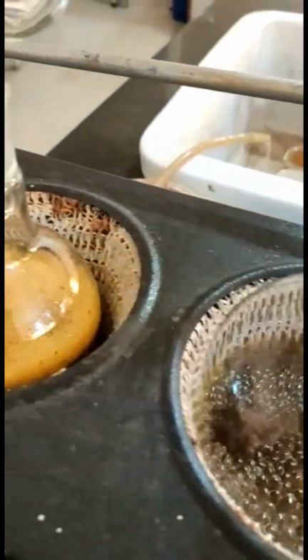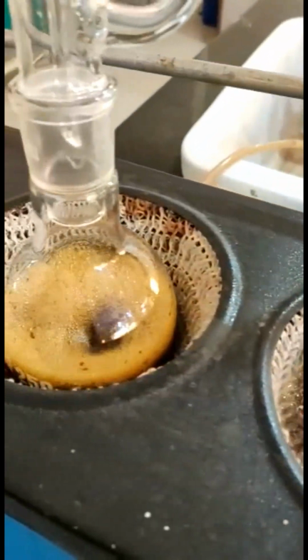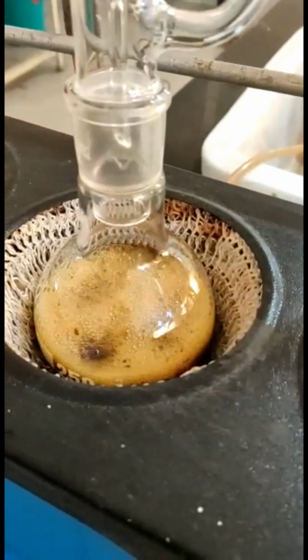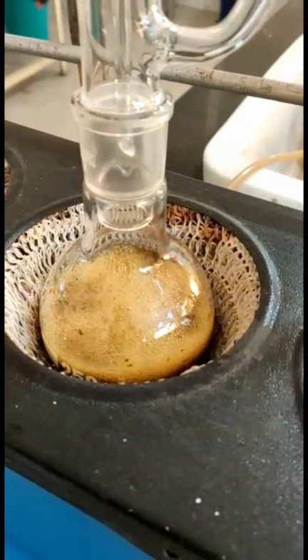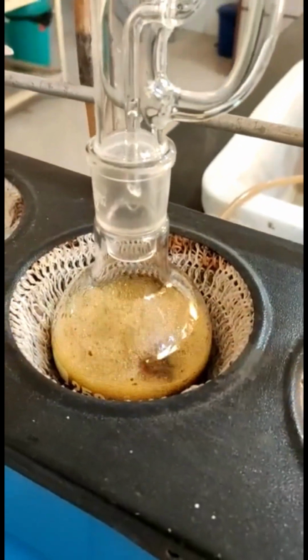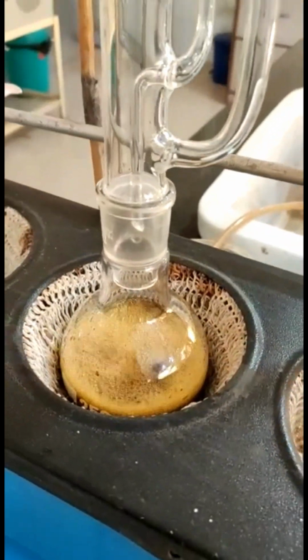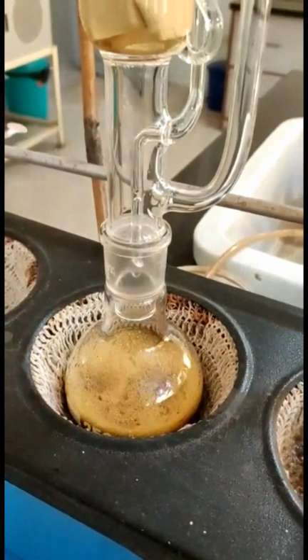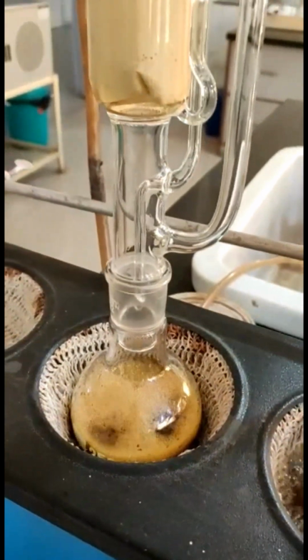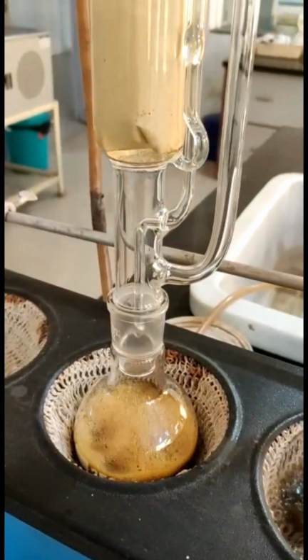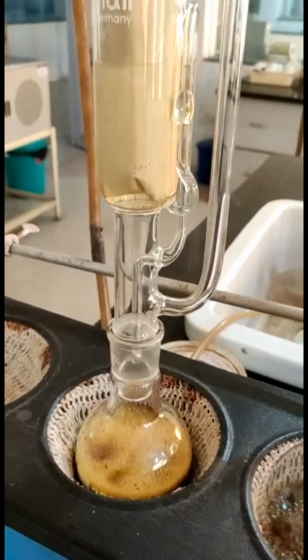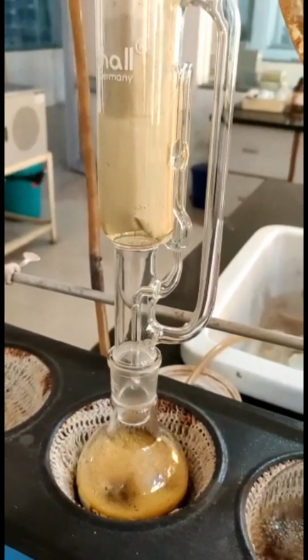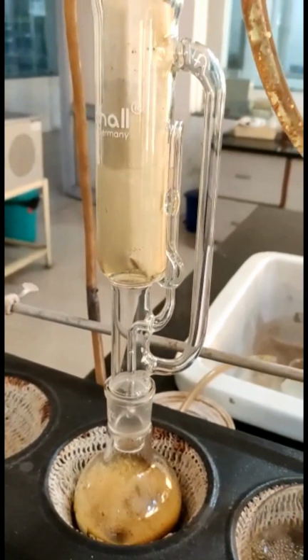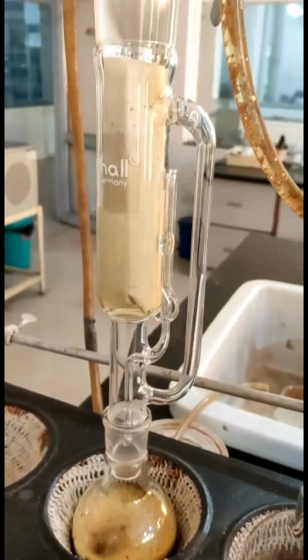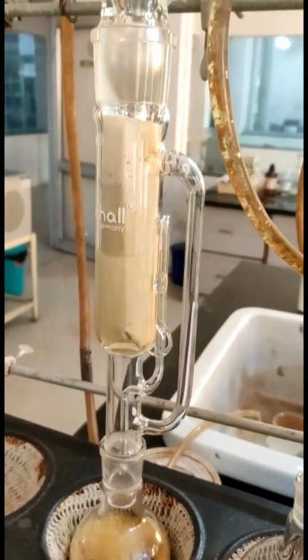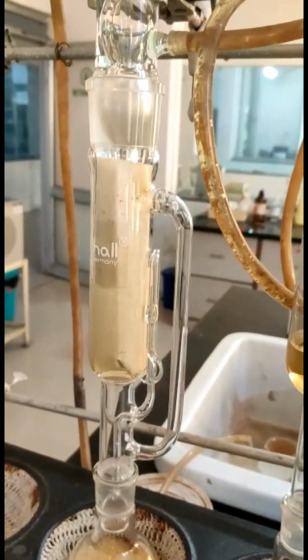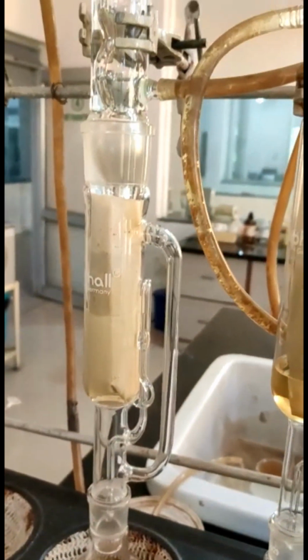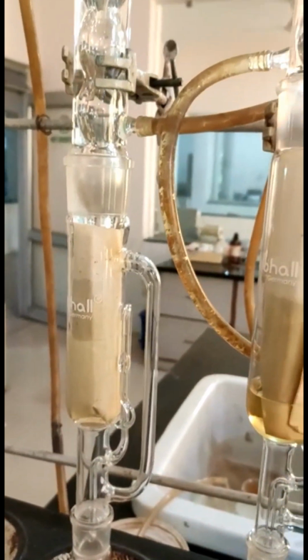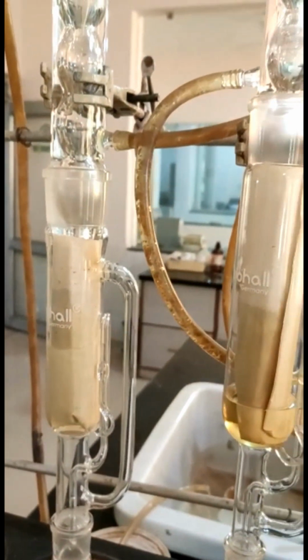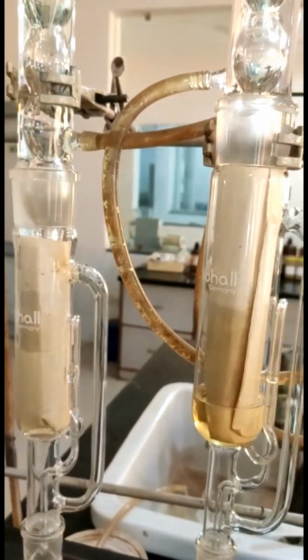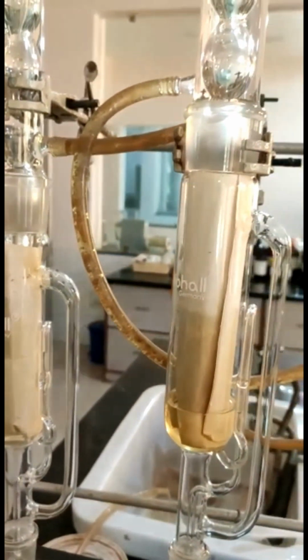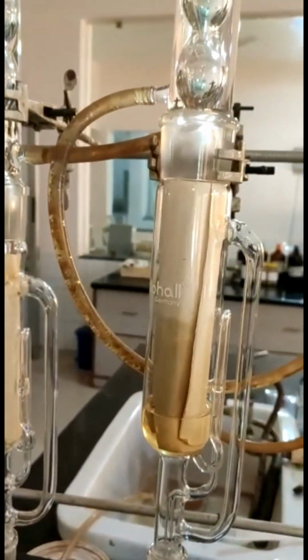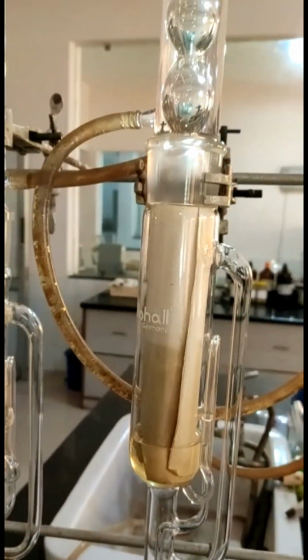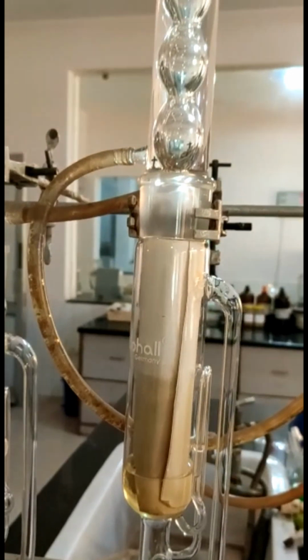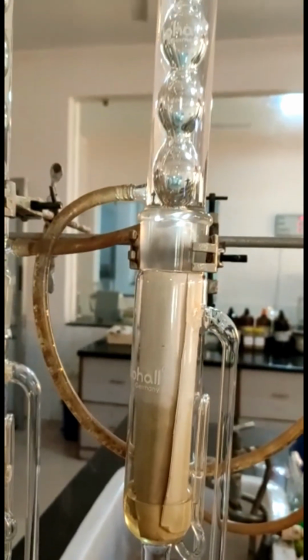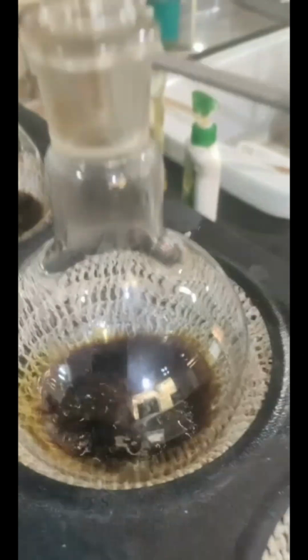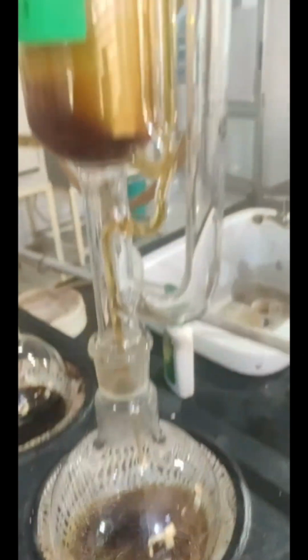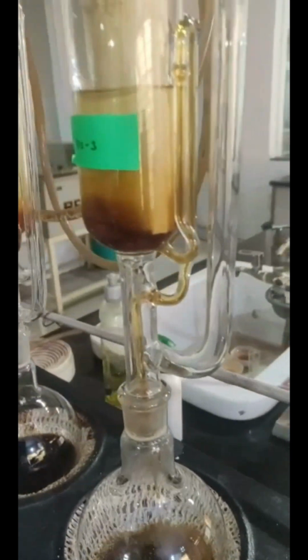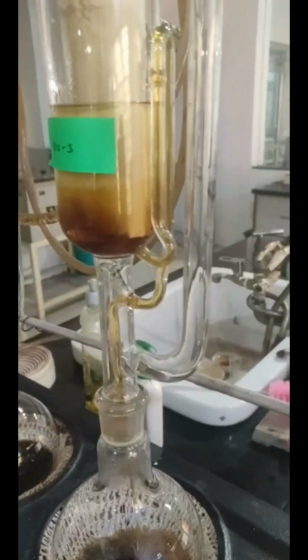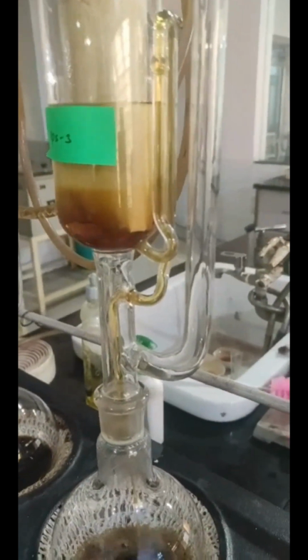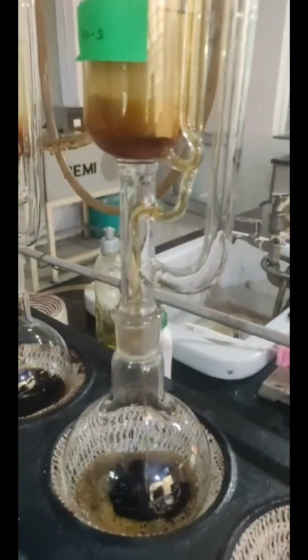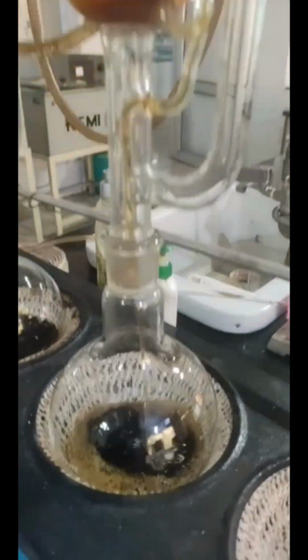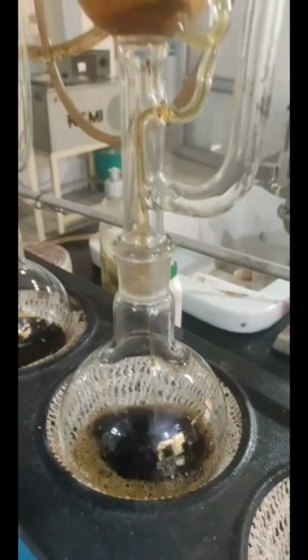This cycle may be allowed to repeat many times over hours or days. After extraction, the solvent is removed. The non-soluble portion of the extracted solid remains in the thimble and is usually discarded.